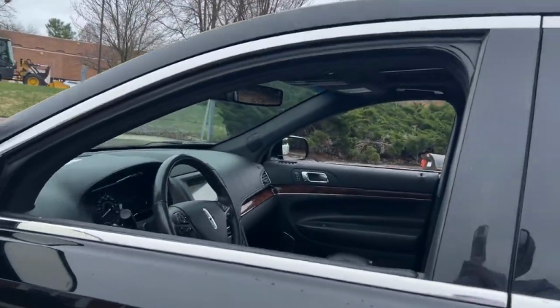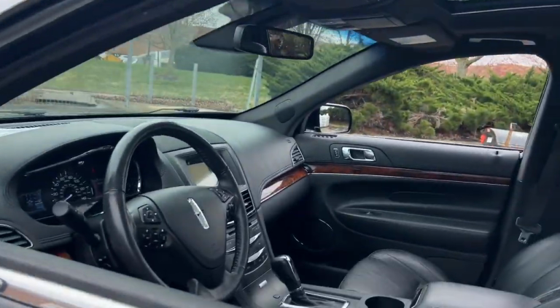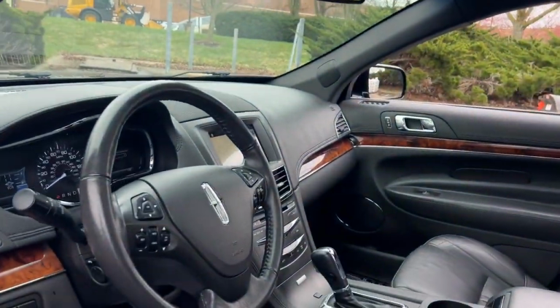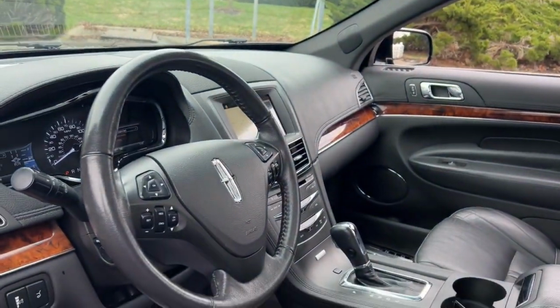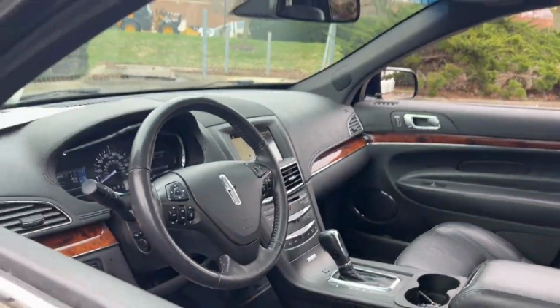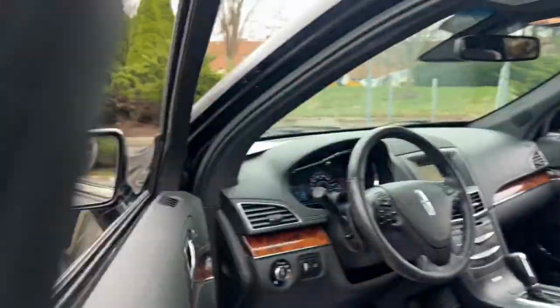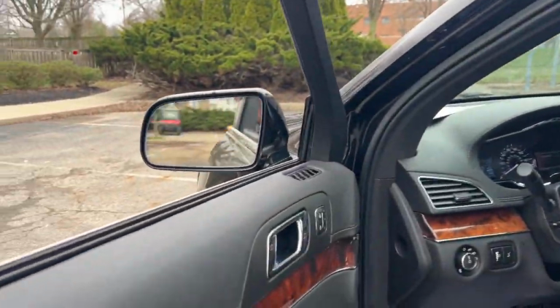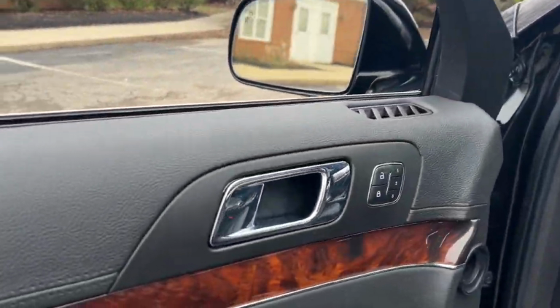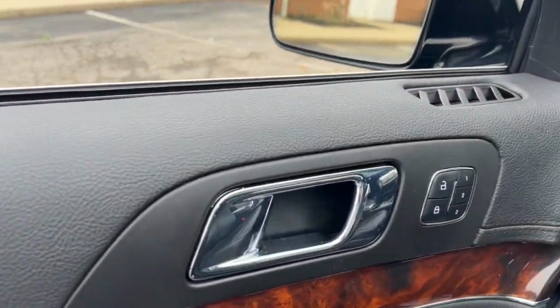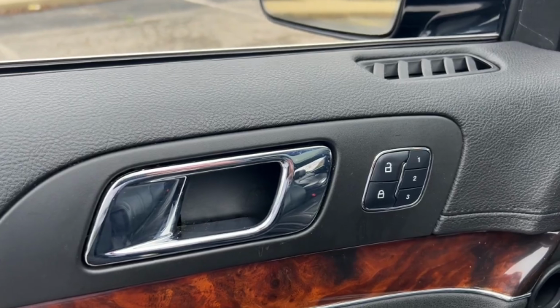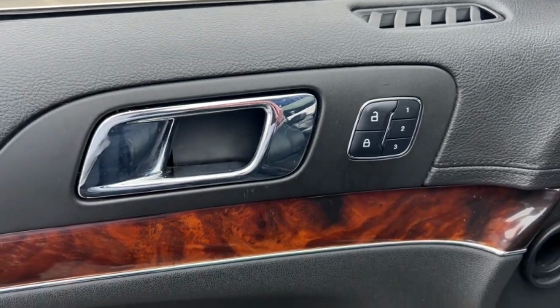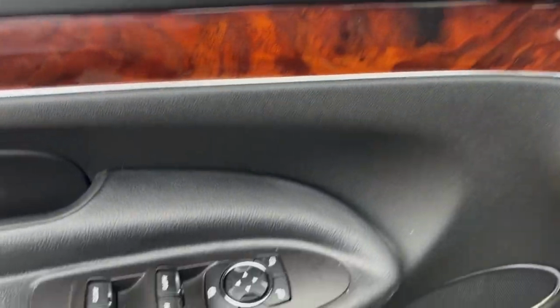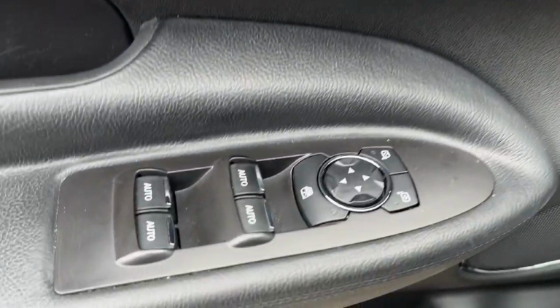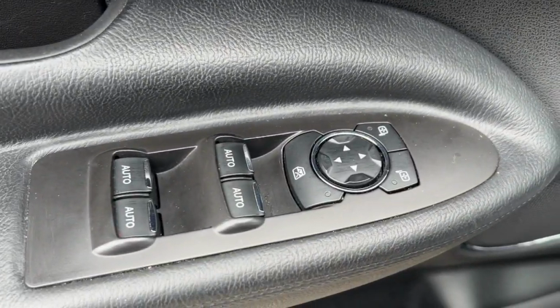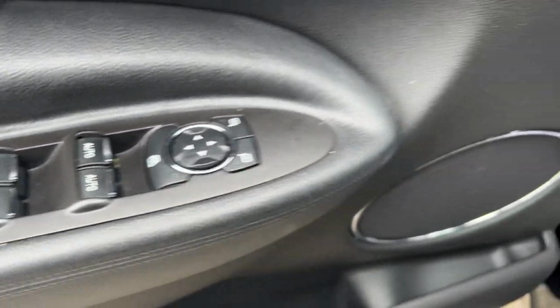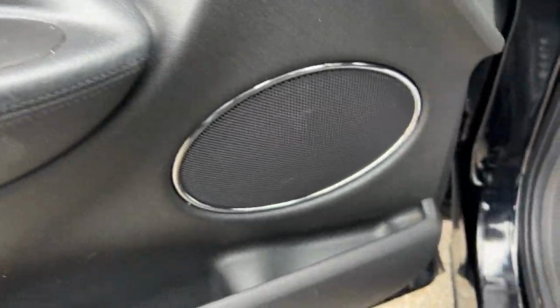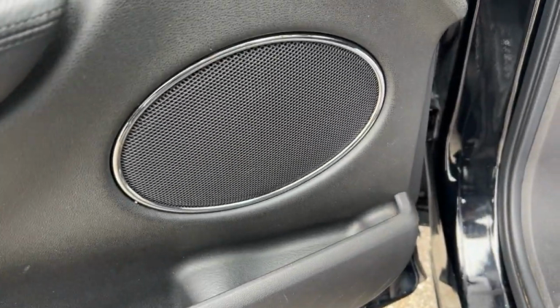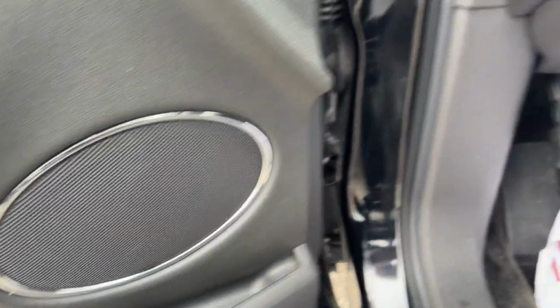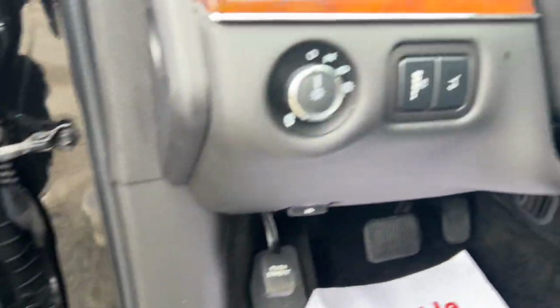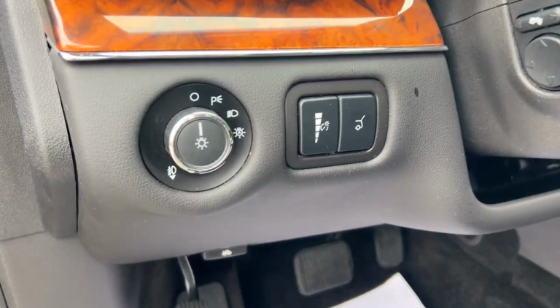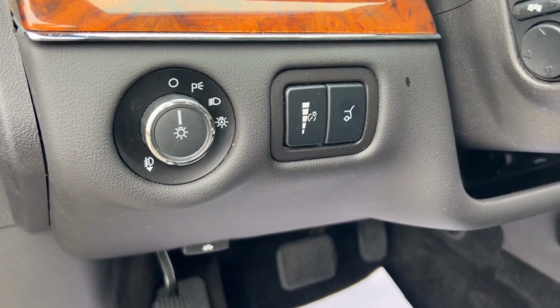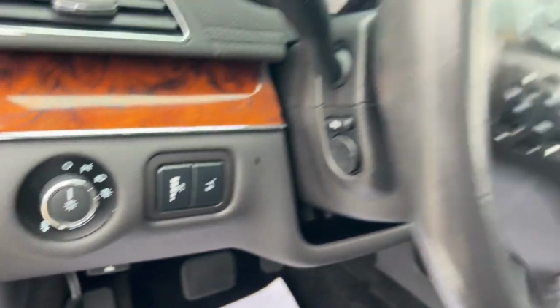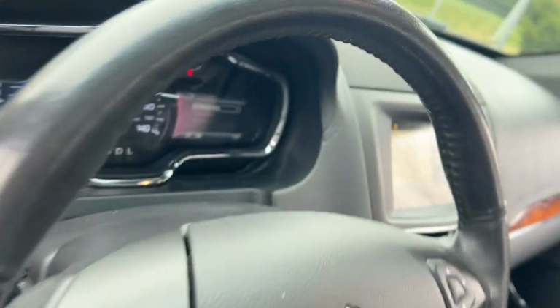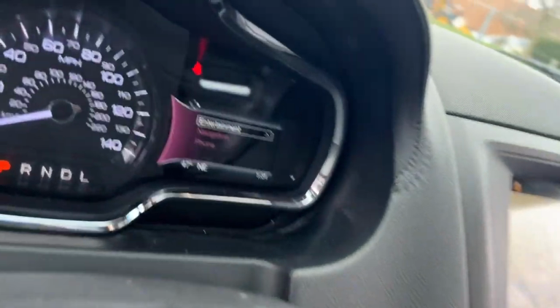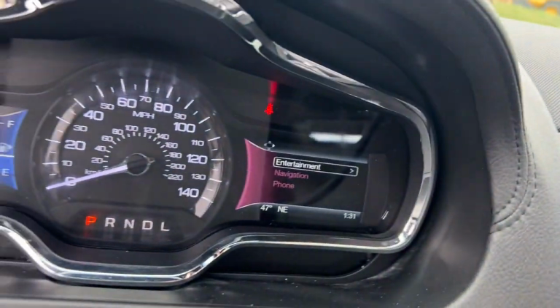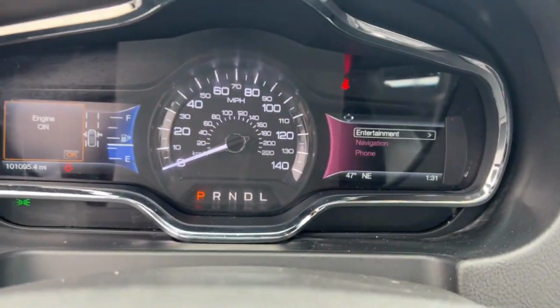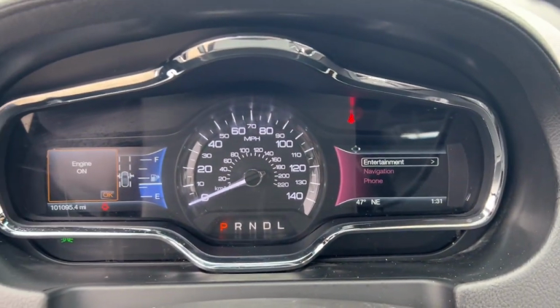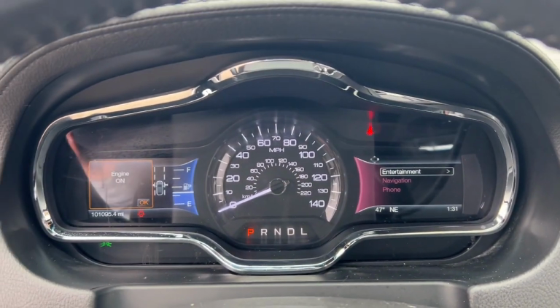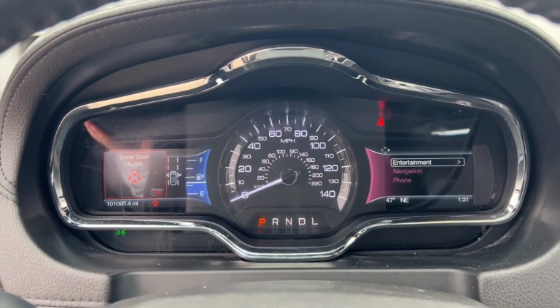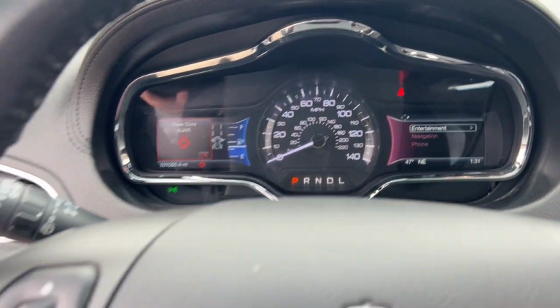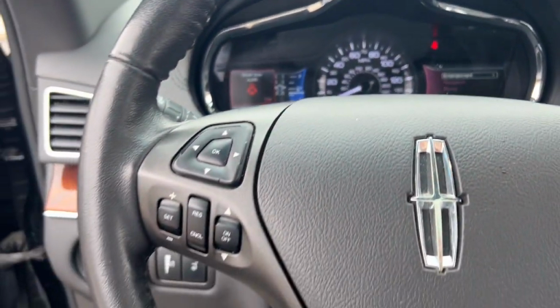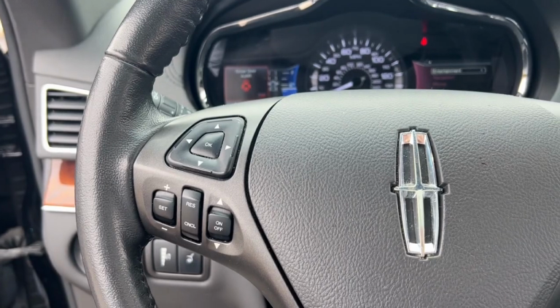Here's a sleek and powerful Lincoln MKT, the luxurious three-row SUV with all-wheel drive capability. Family-focused and loaded with connected tech, this vehicle has the features you need to tackle the demands of your busy life in style and comfort.